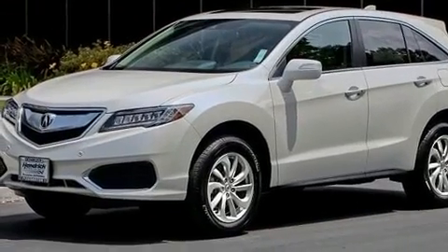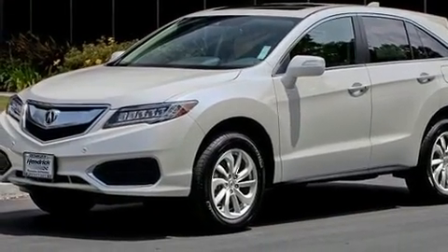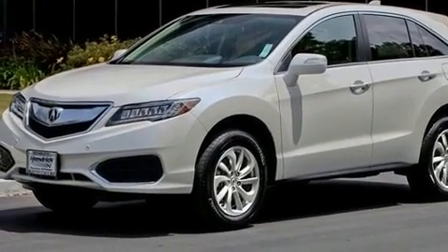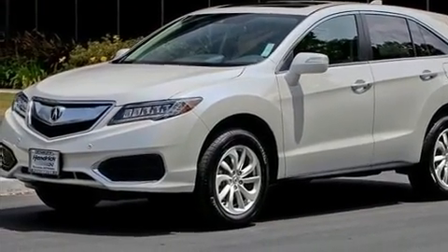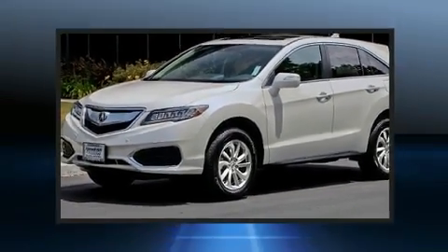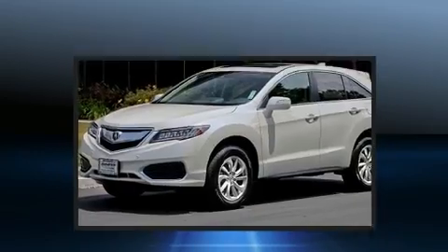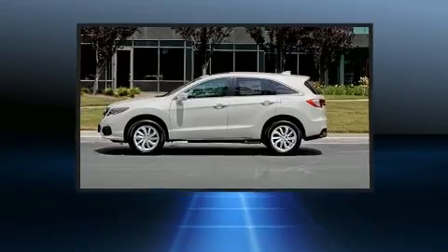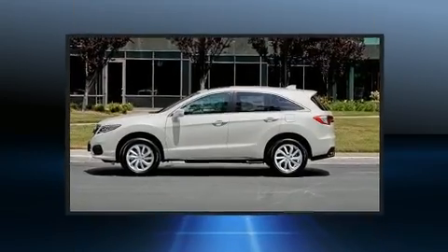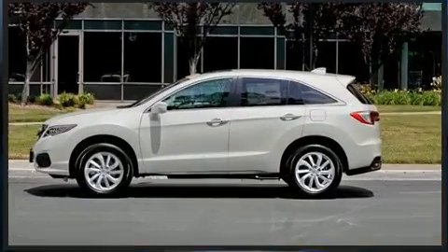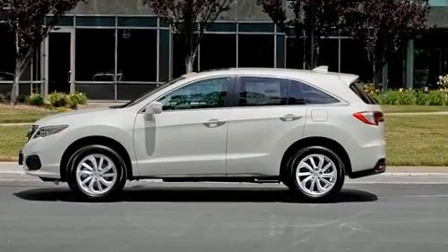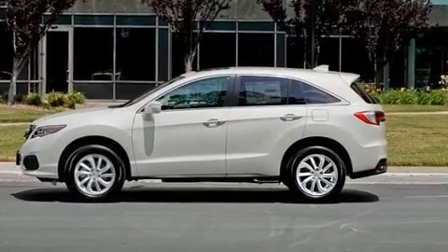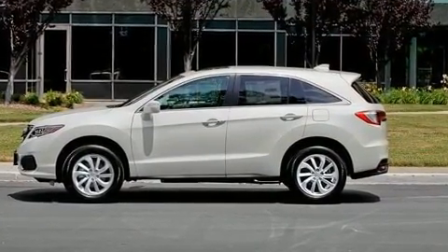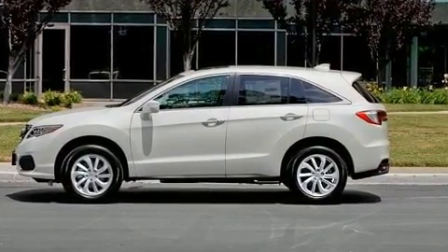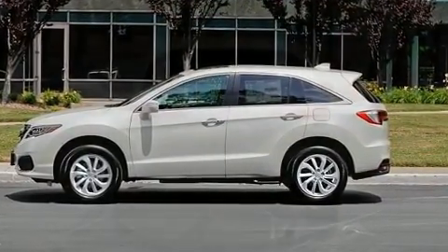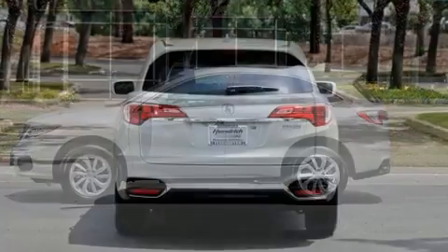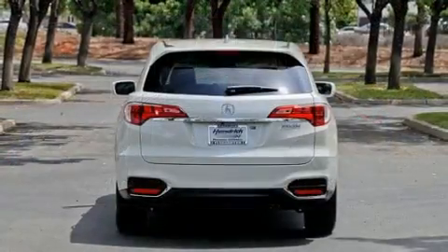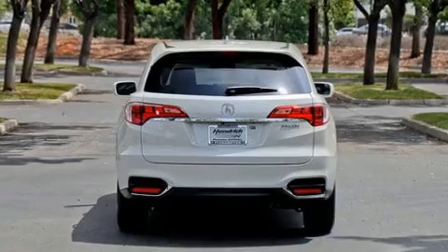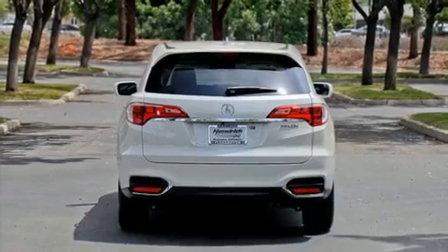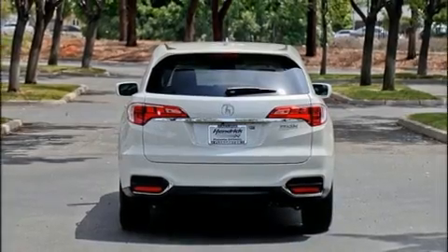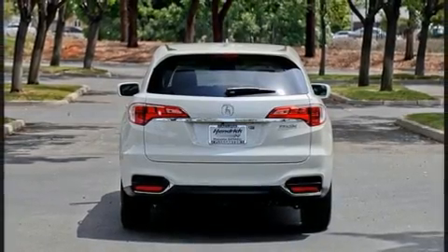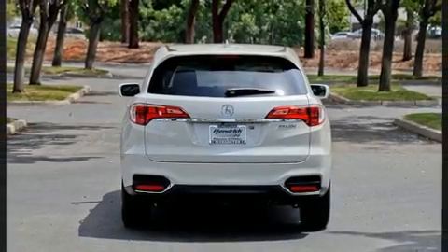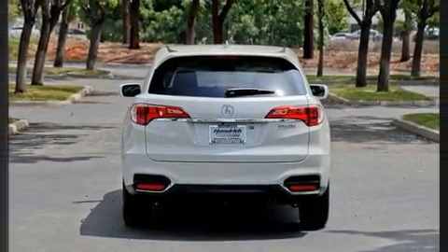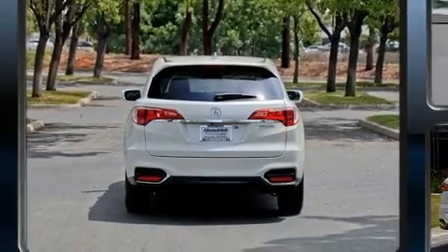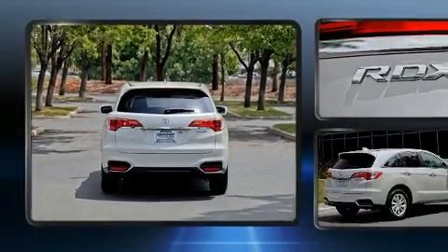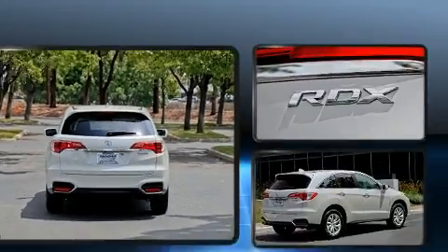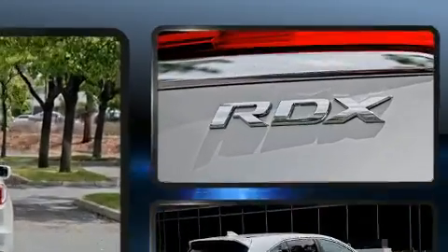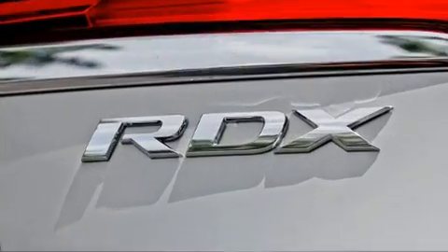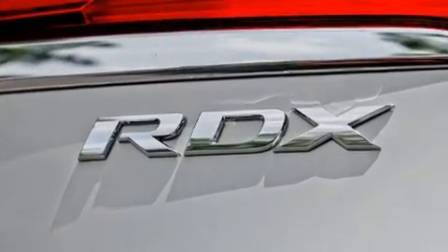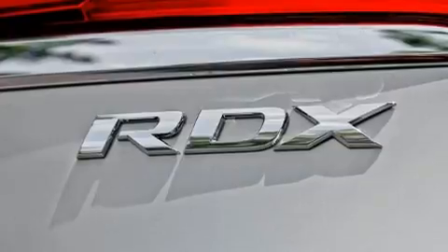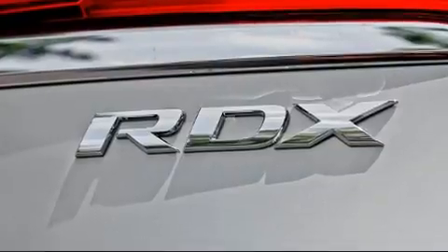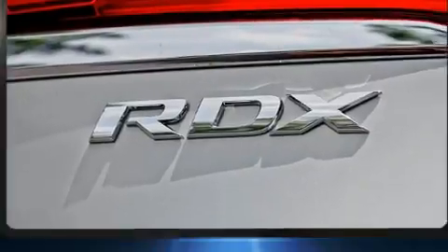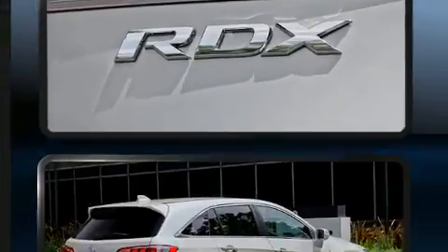Acura infused the interior with top-shelf amenities such as heated seats, power door mirrors, and much more. Everything is where it ought to be, from the dashboard controls to the door locks and window controls.